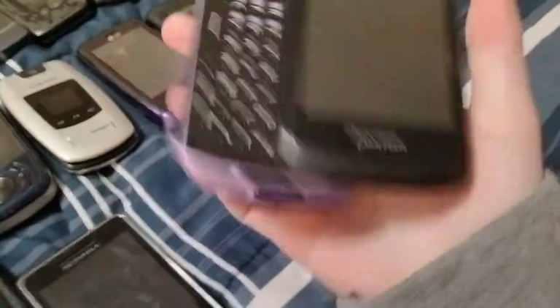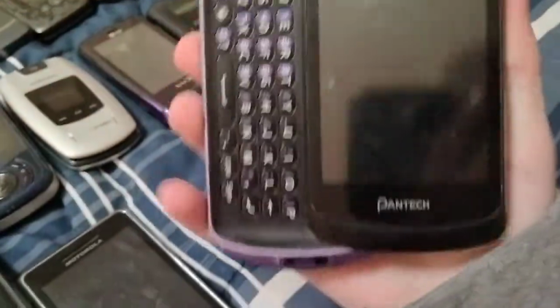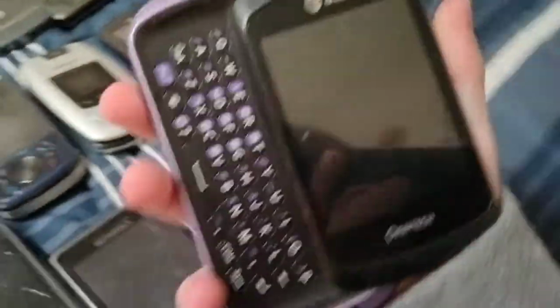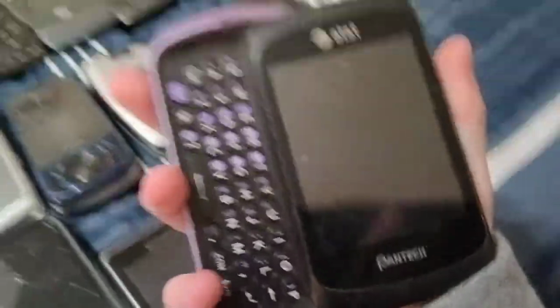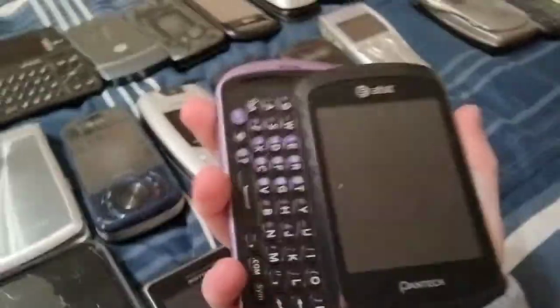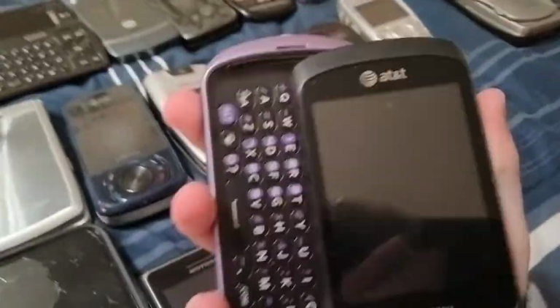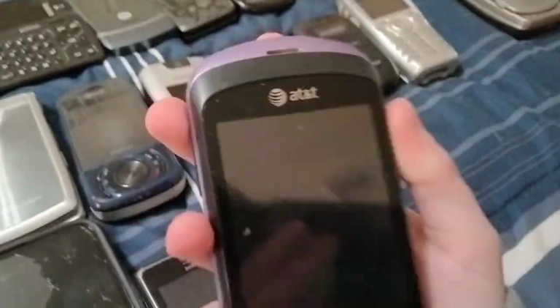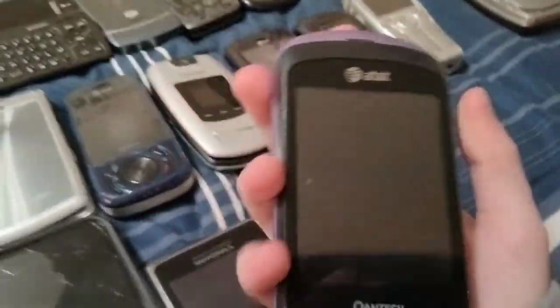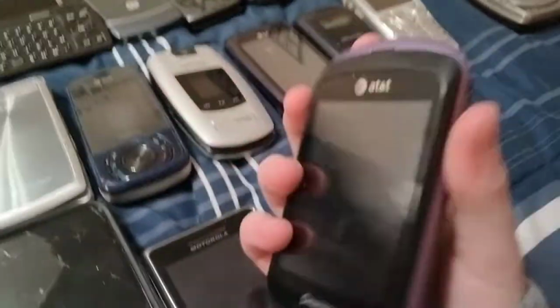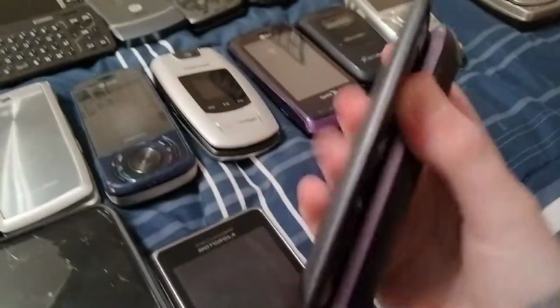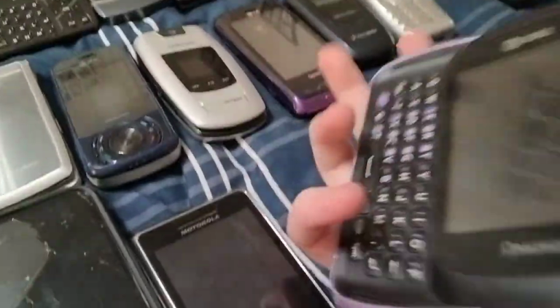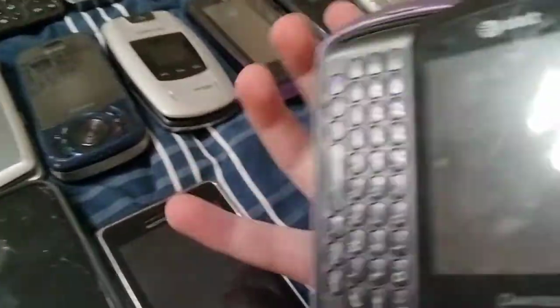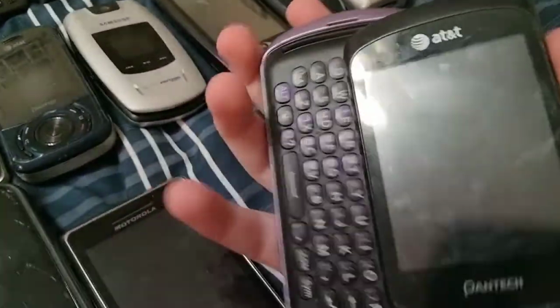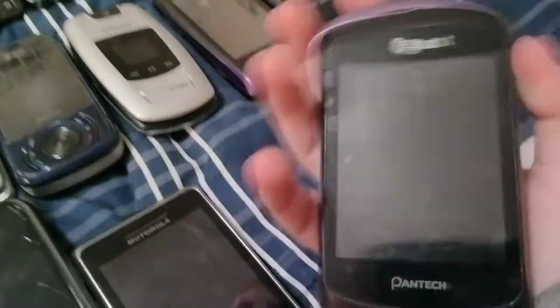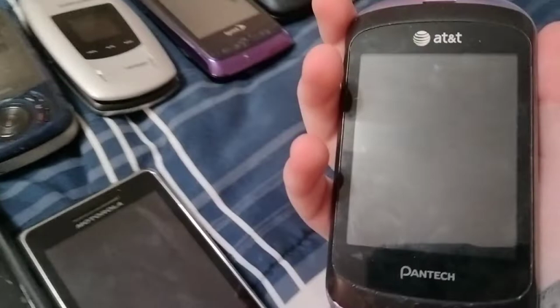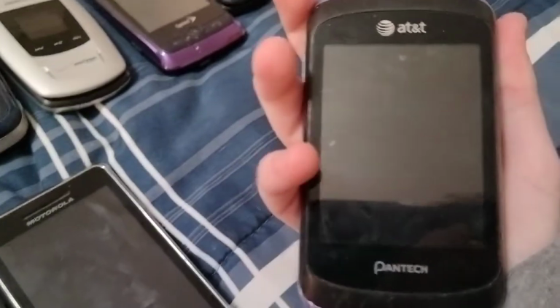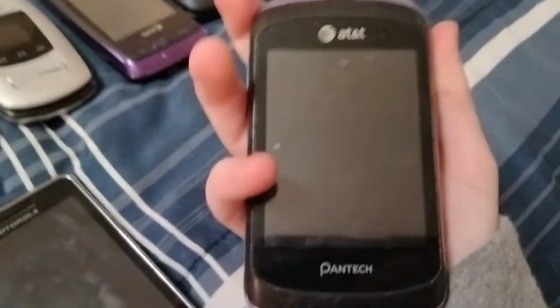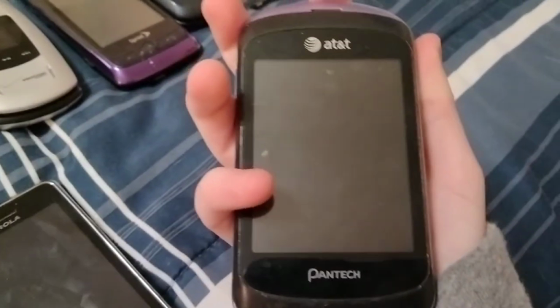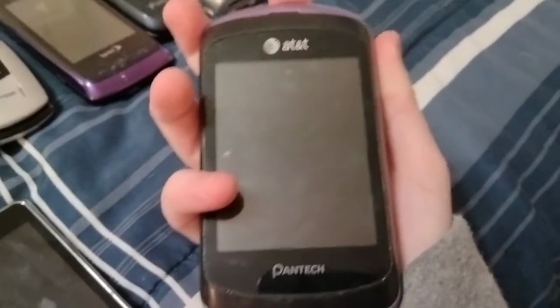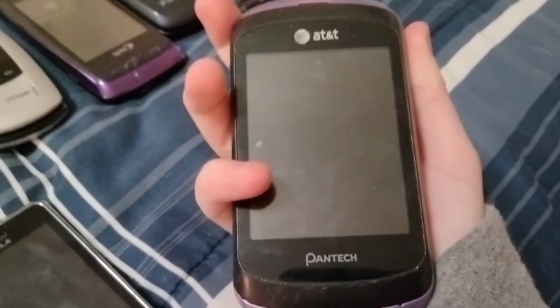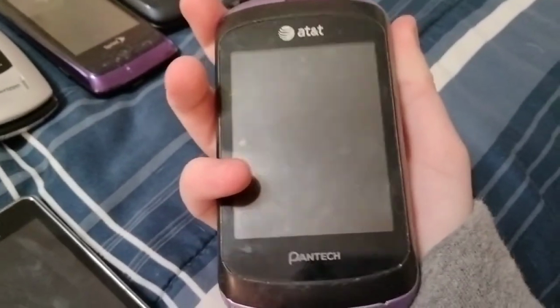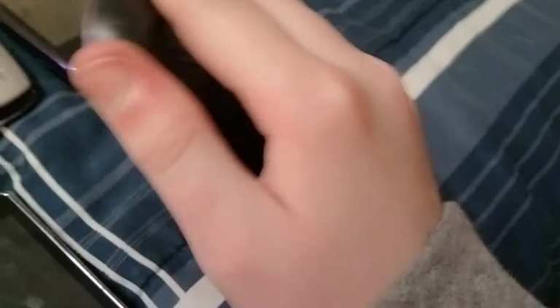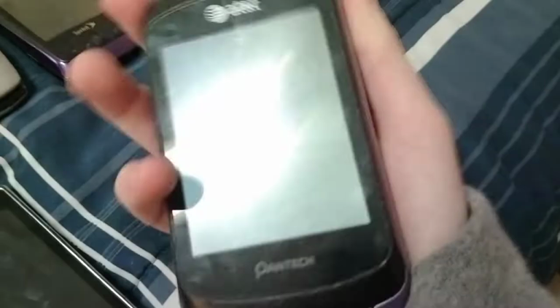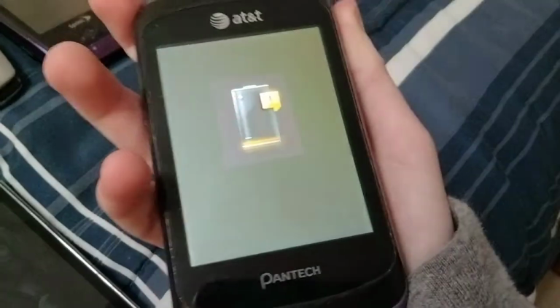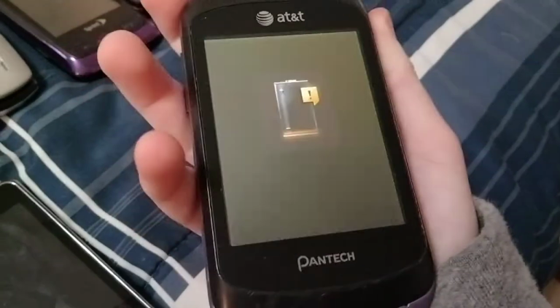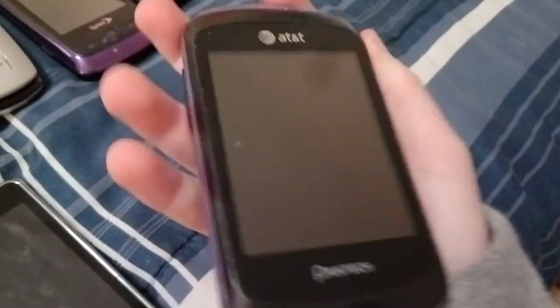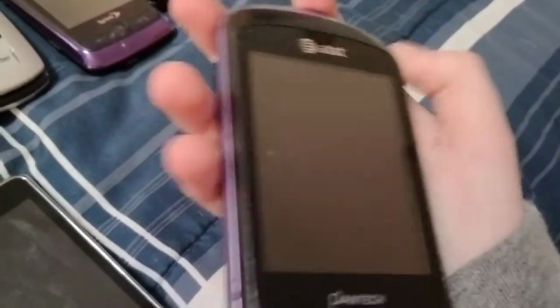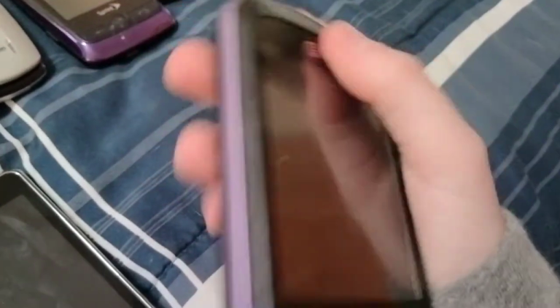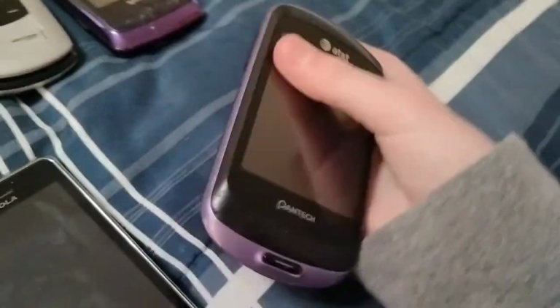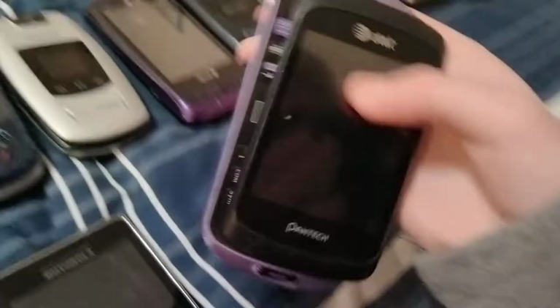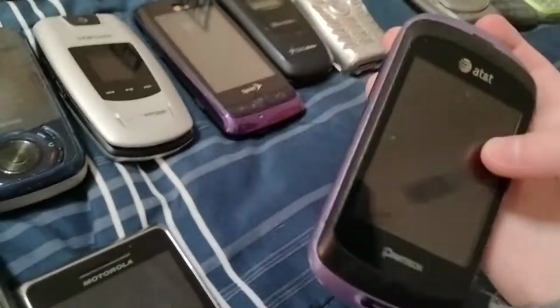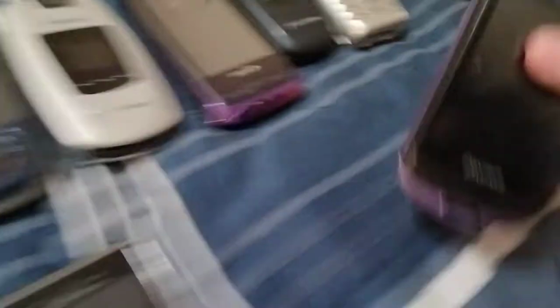Here's a Pantech — I forgot the name of it — it's a P7010 on AT&T. This one's dead.